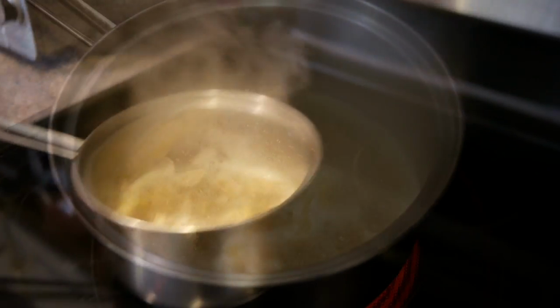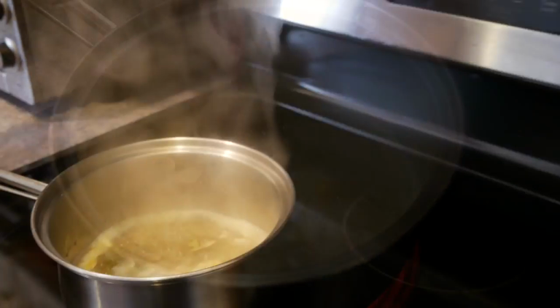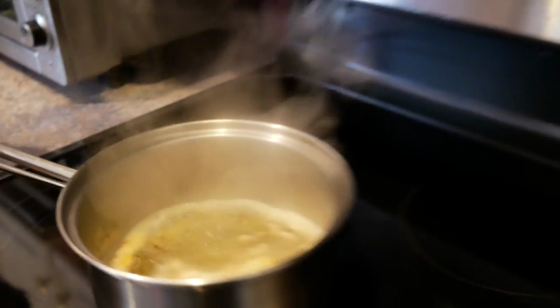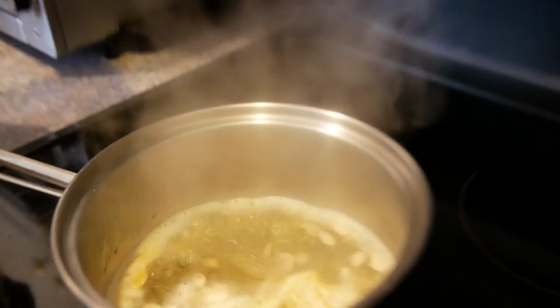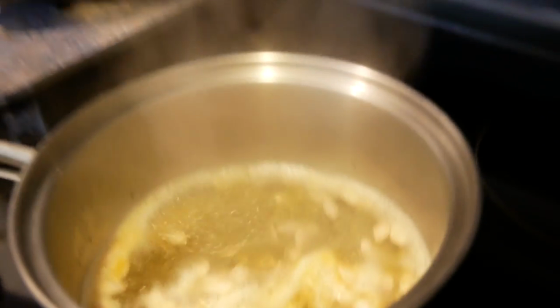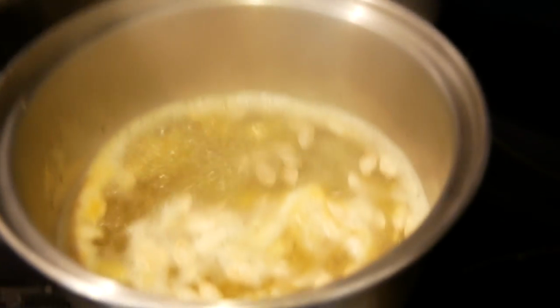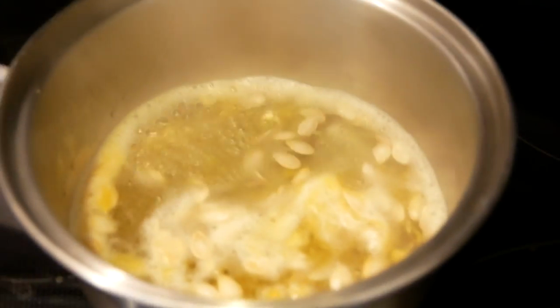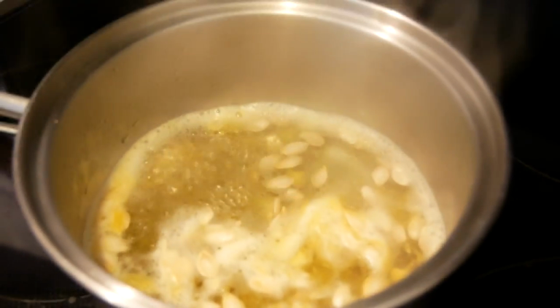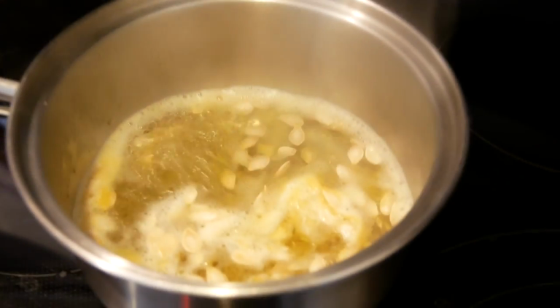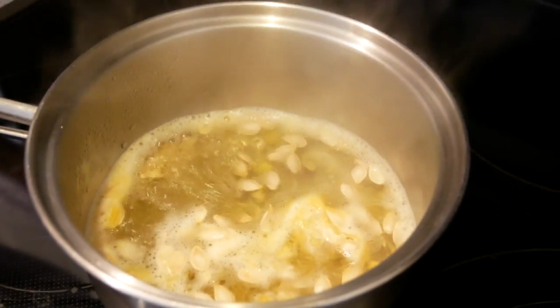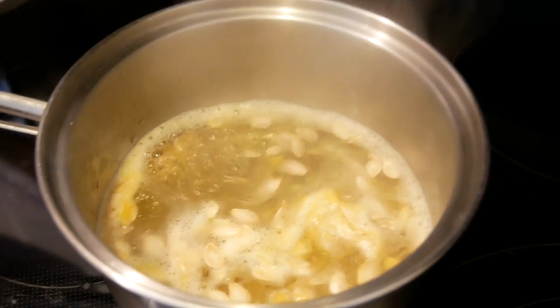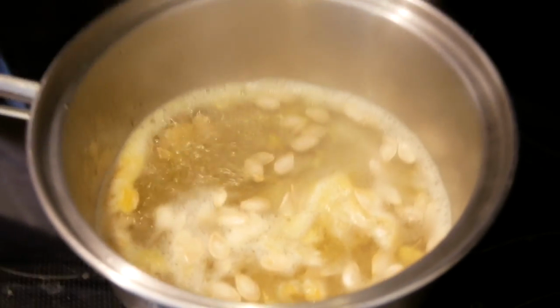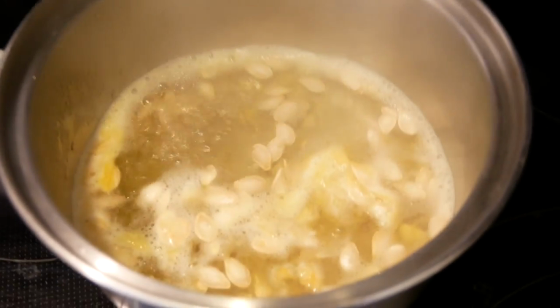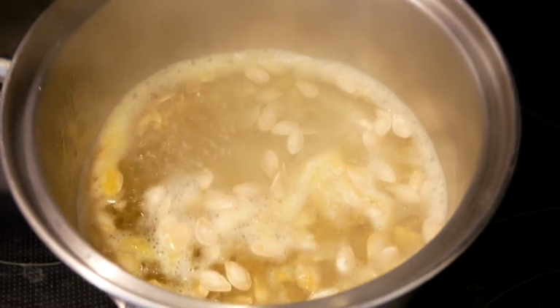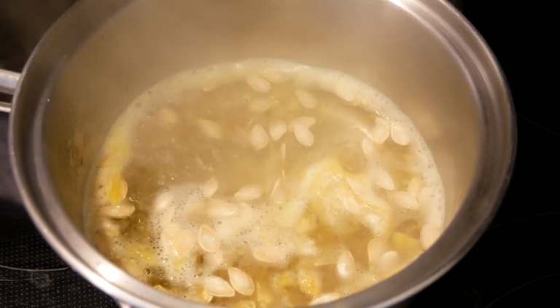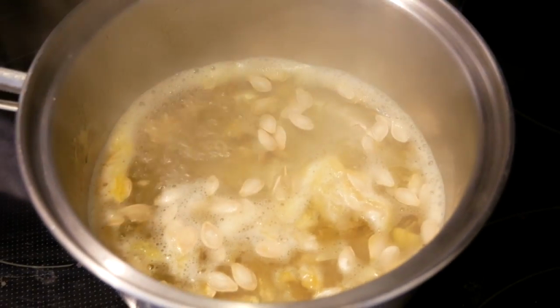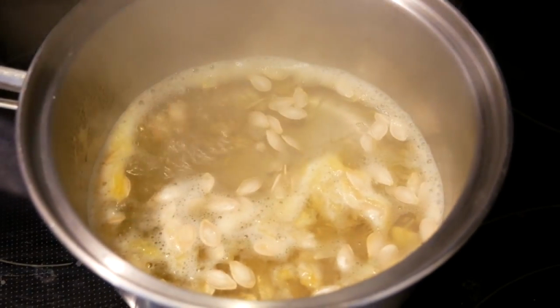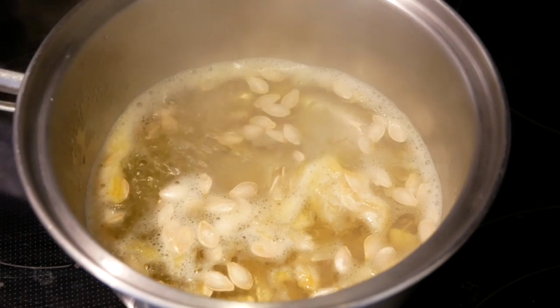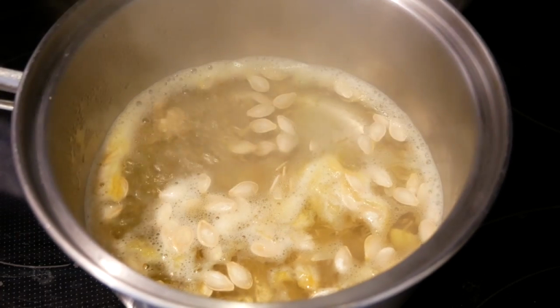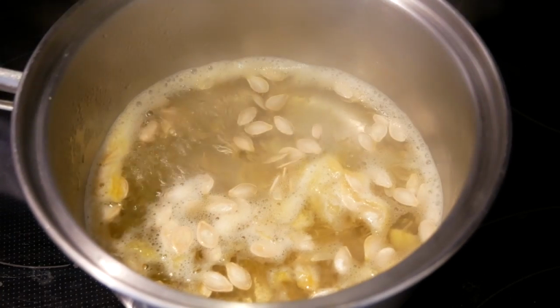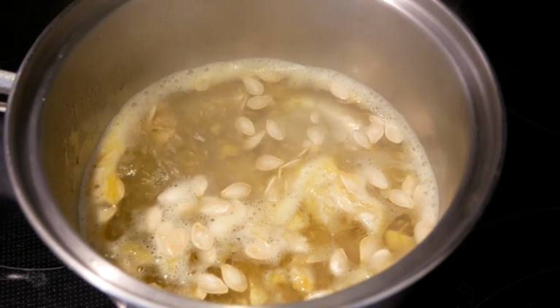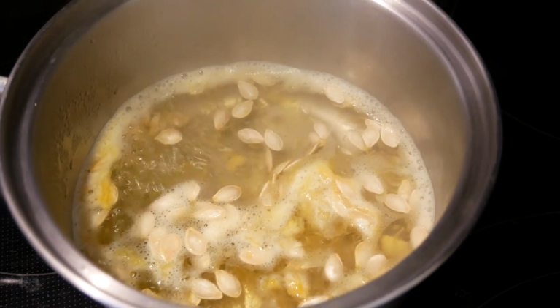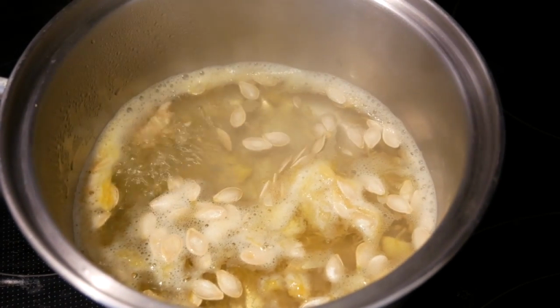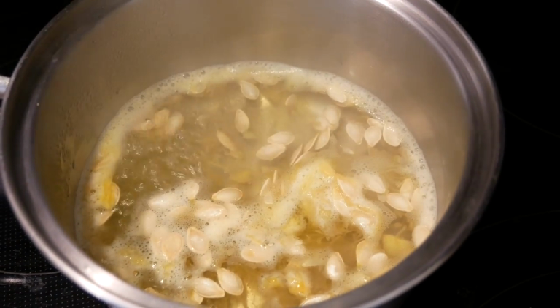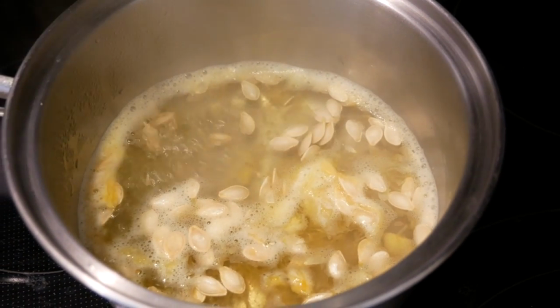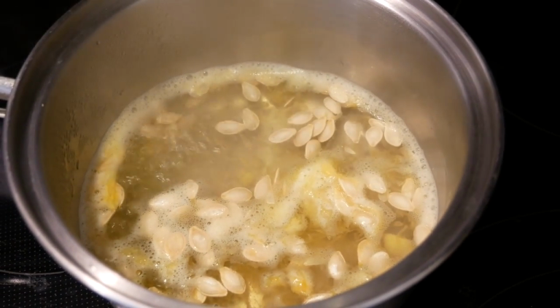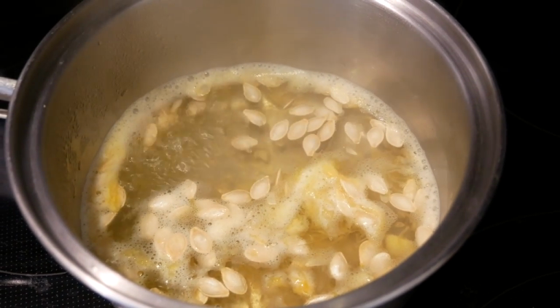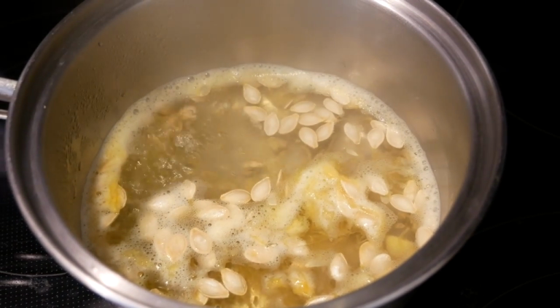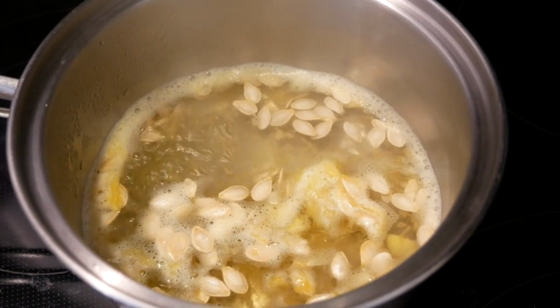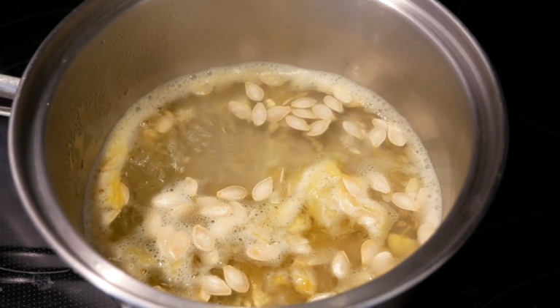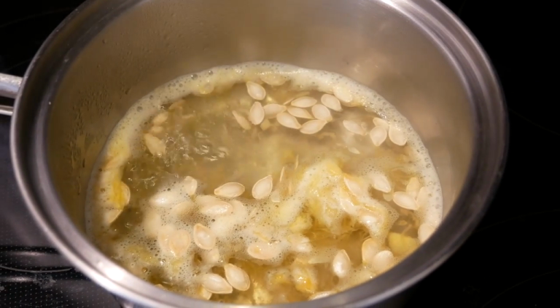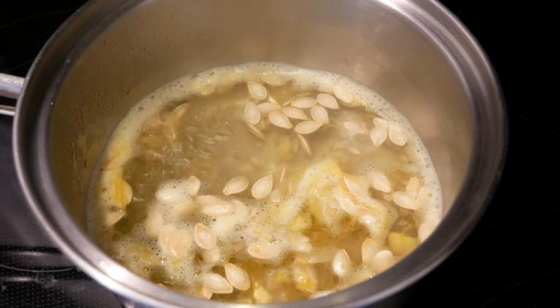The seeds from the squash are rich in vitamins and minerals like A, C, folate, potassium, calcium, and iron. And they're a great snack to chew on.